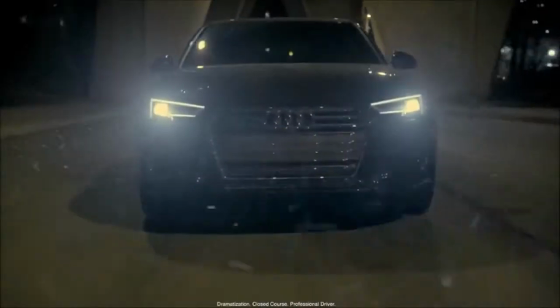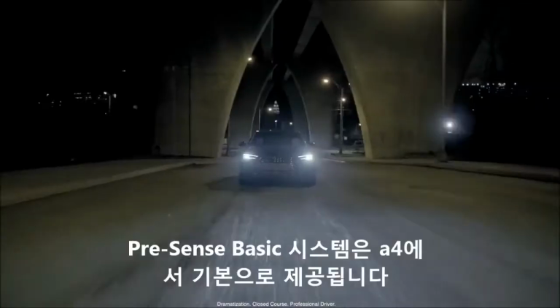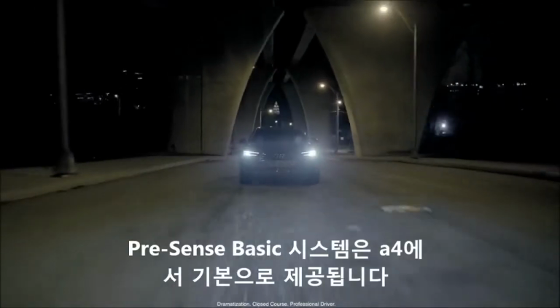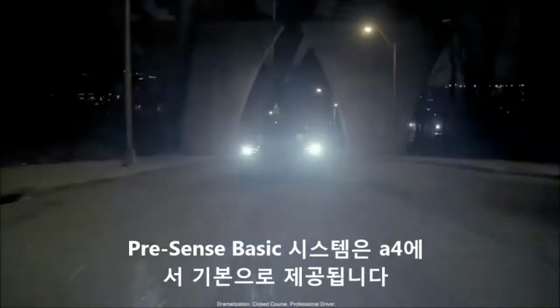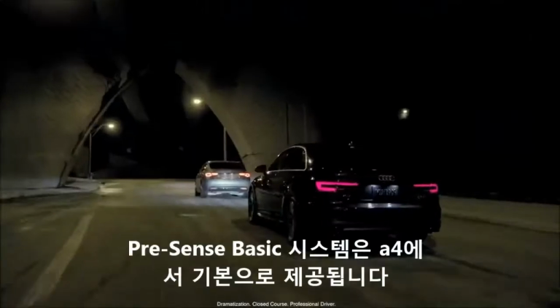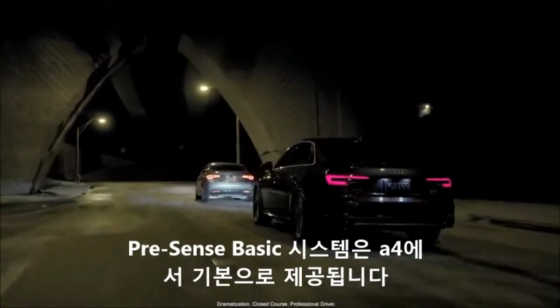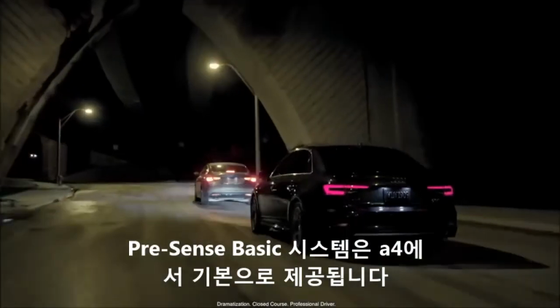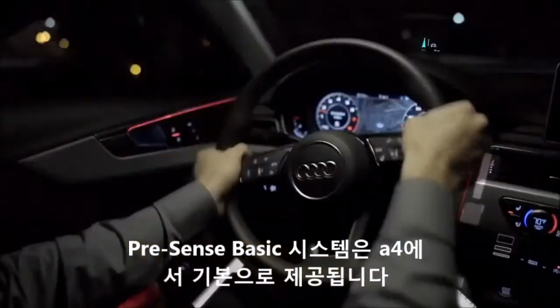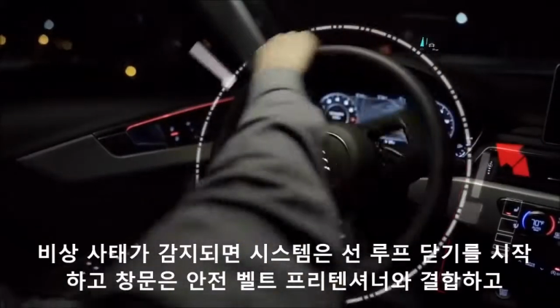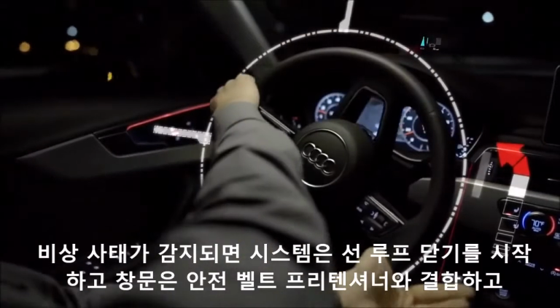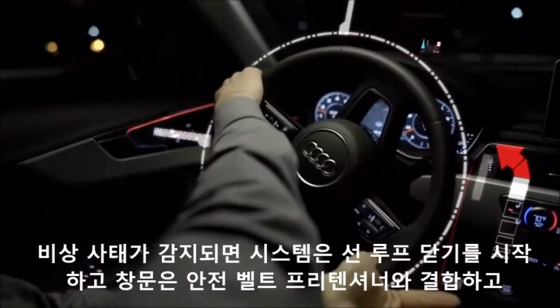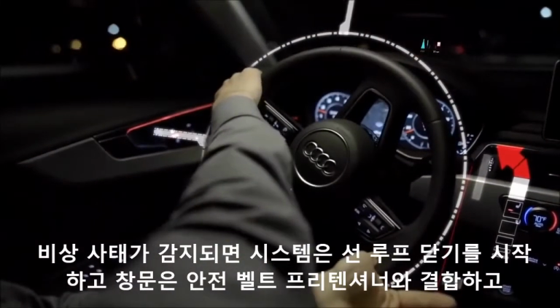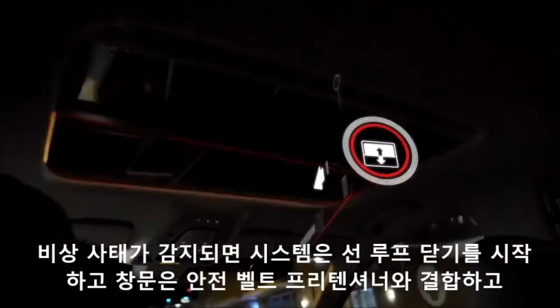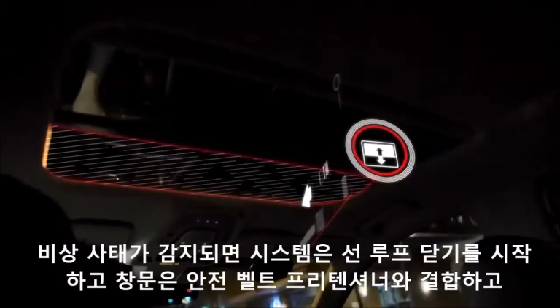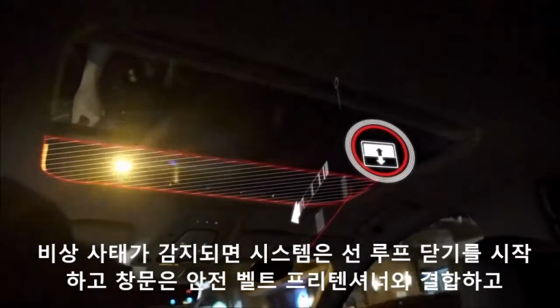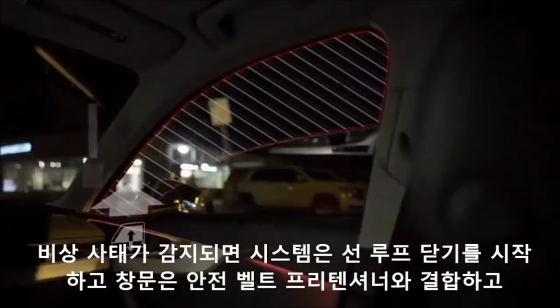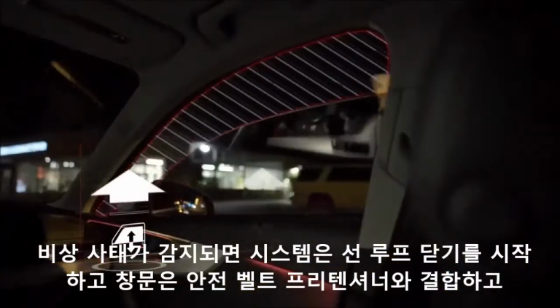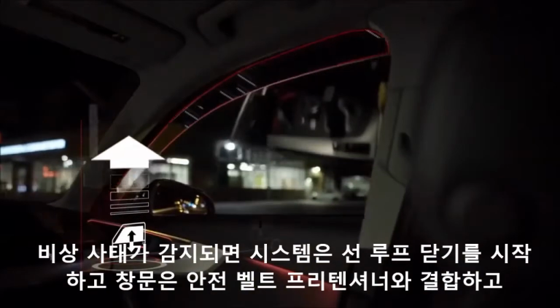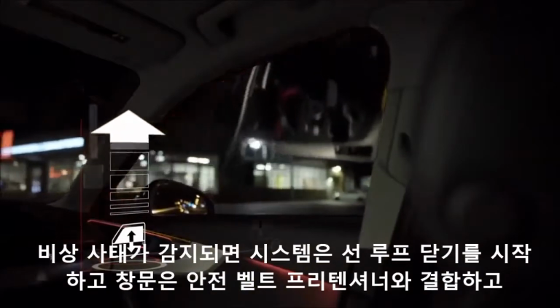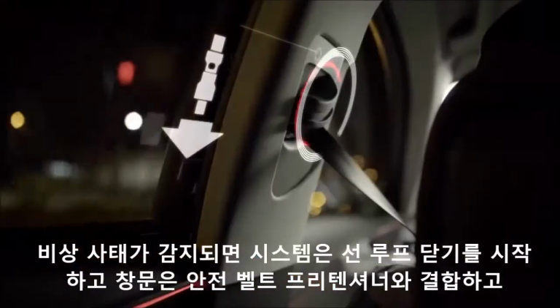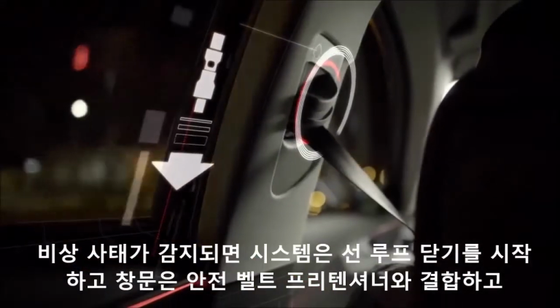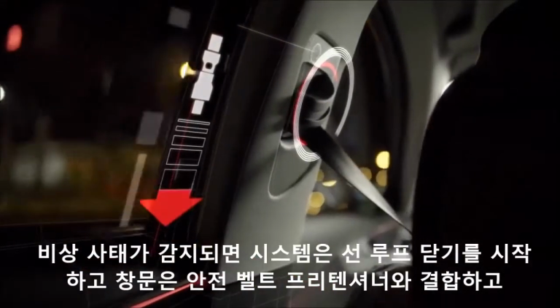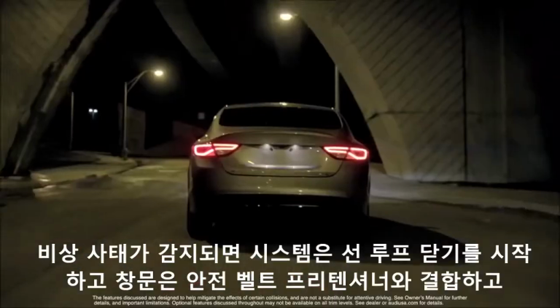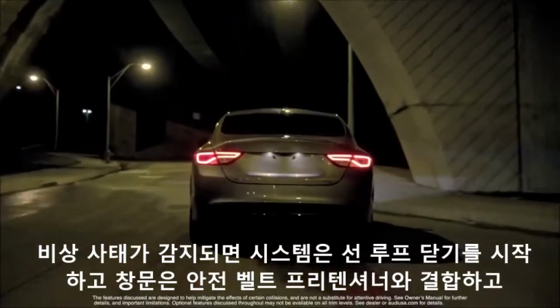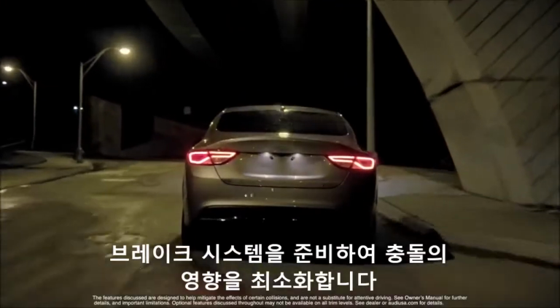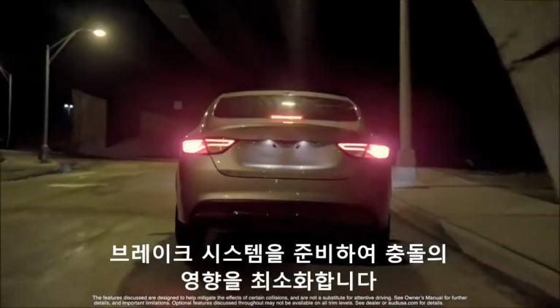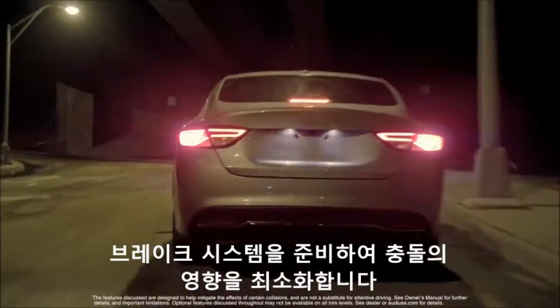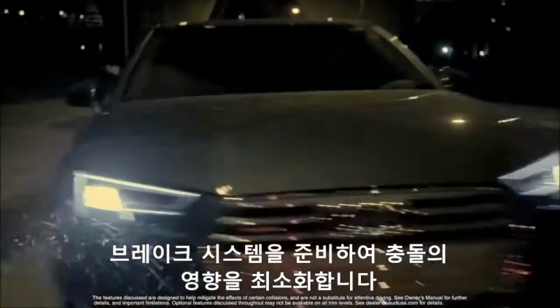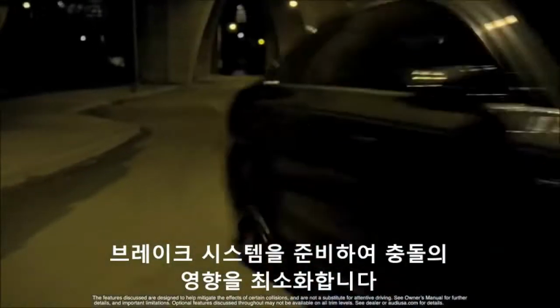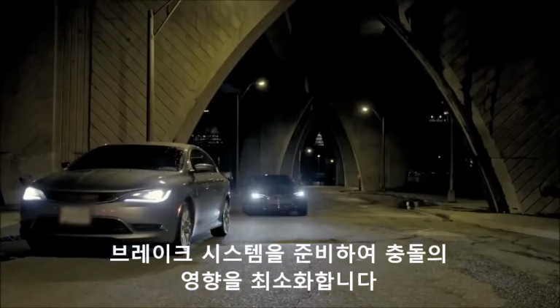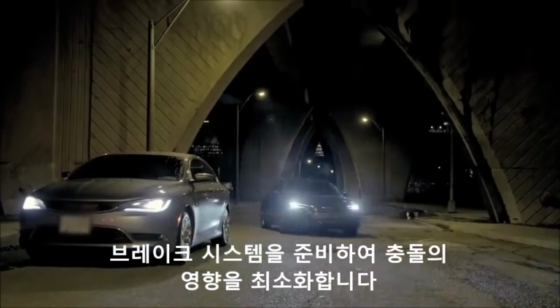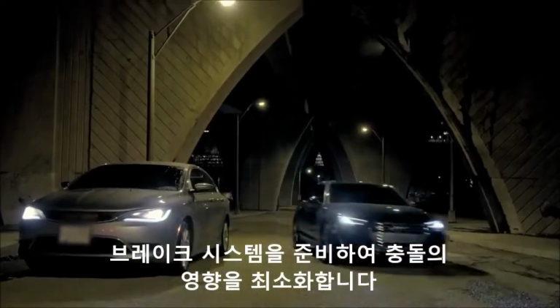PreSense Basic comes standard on the A4. If an emergency maneuver is detected, the system will begin closing the sunroof and side windows, engage safety belt pre-tensioners, and prepare the brake system in order to help minimize the effect of a collision.